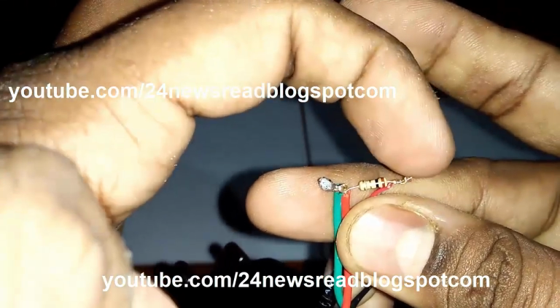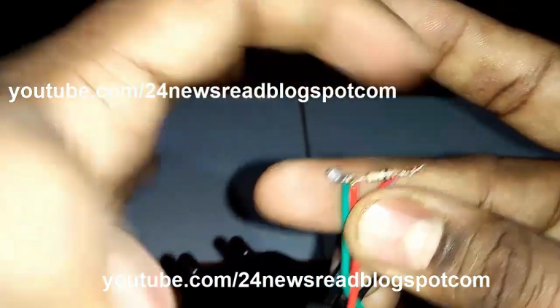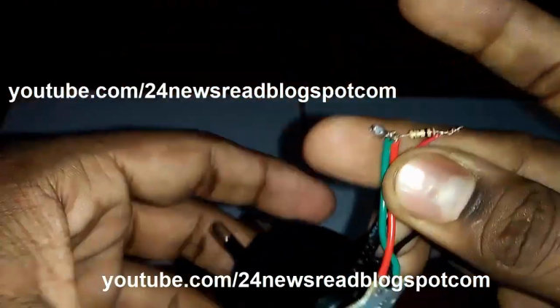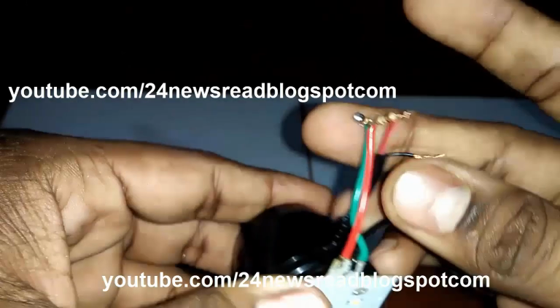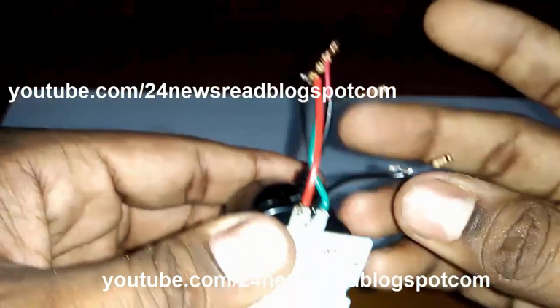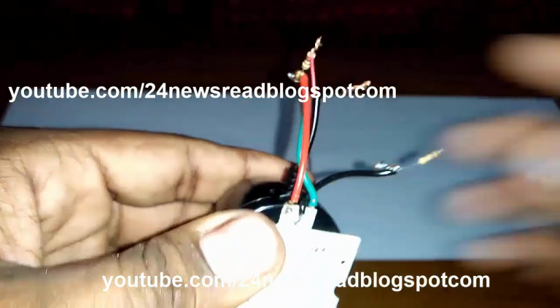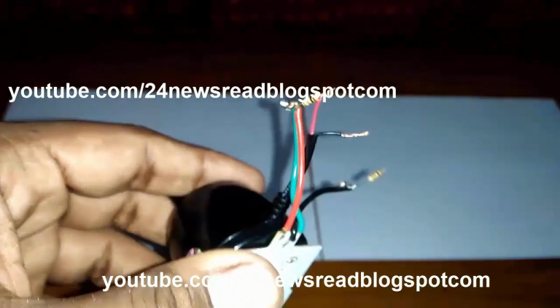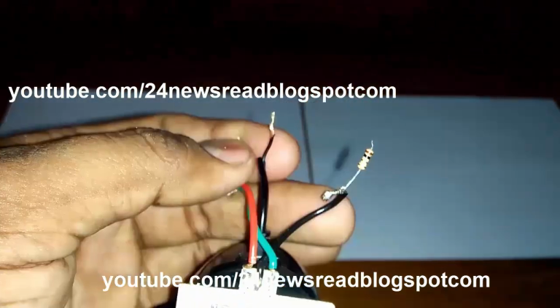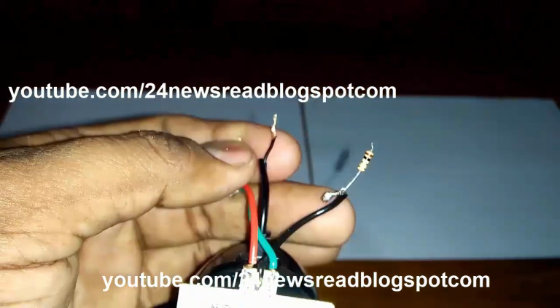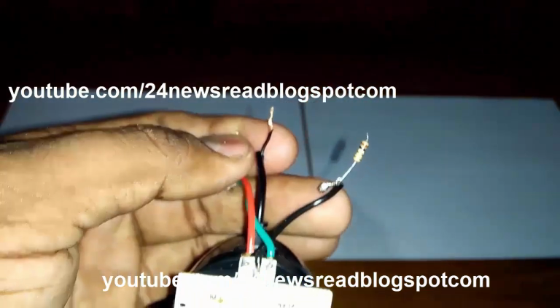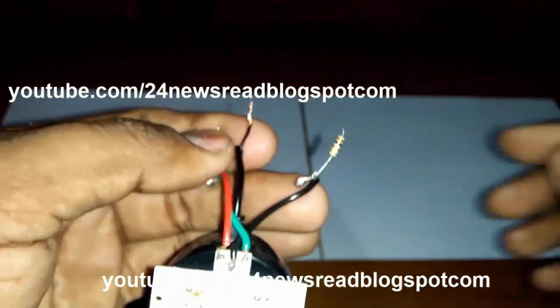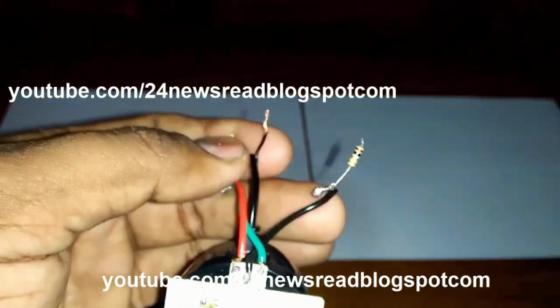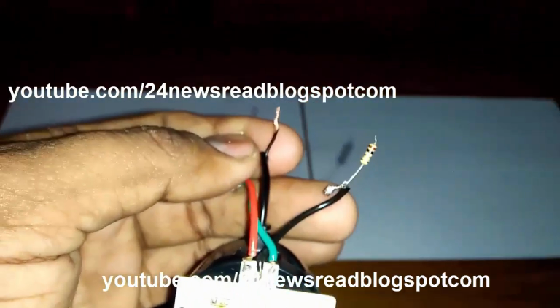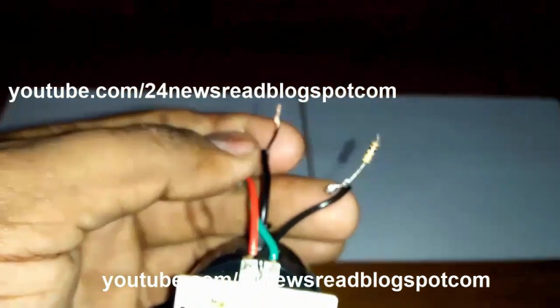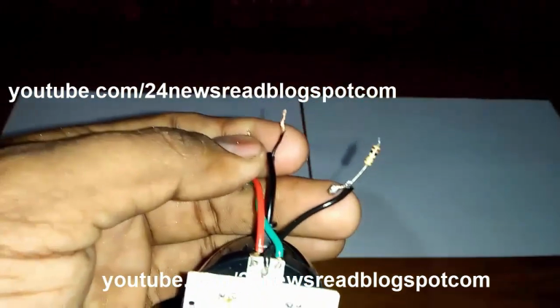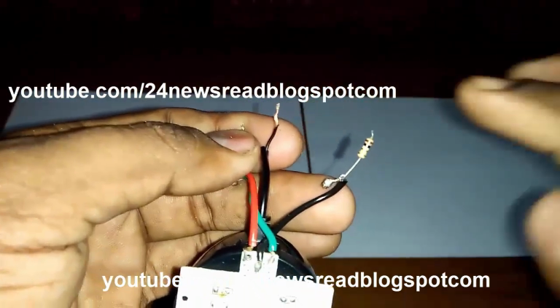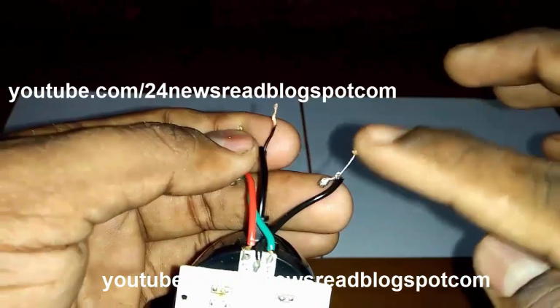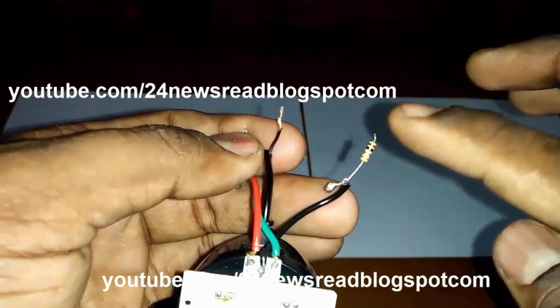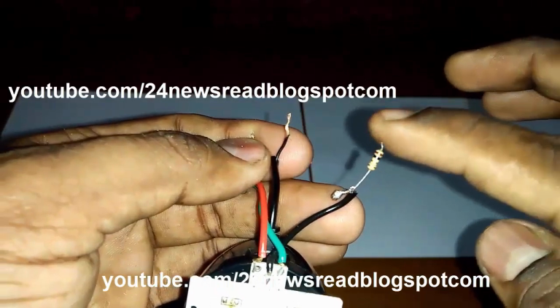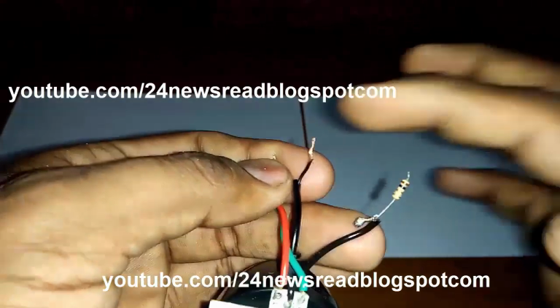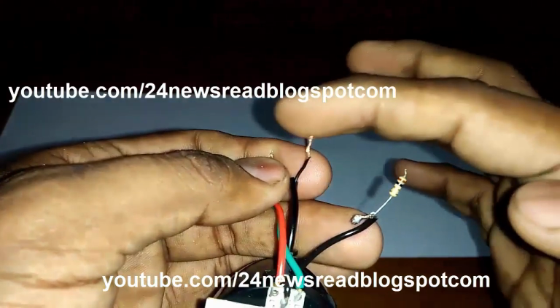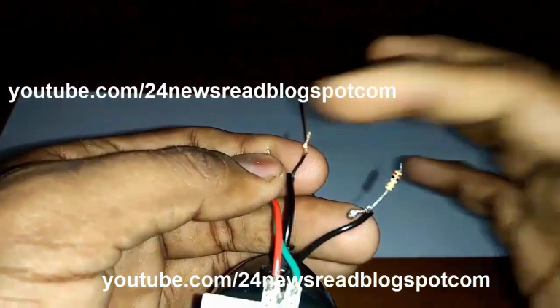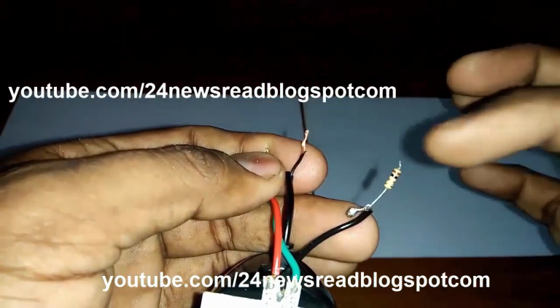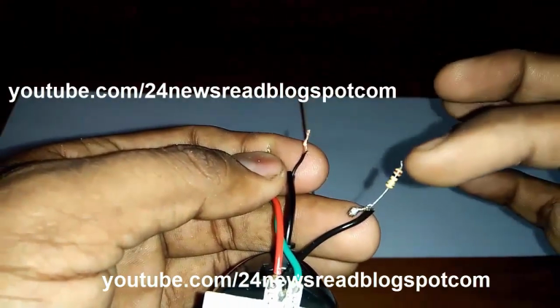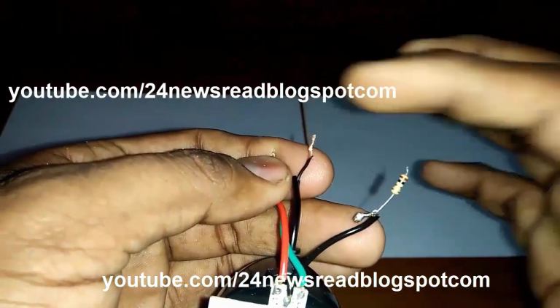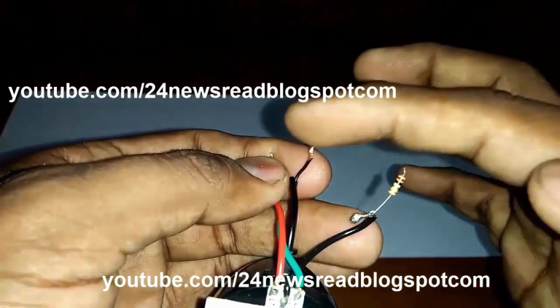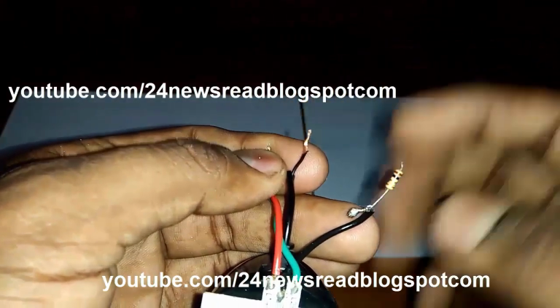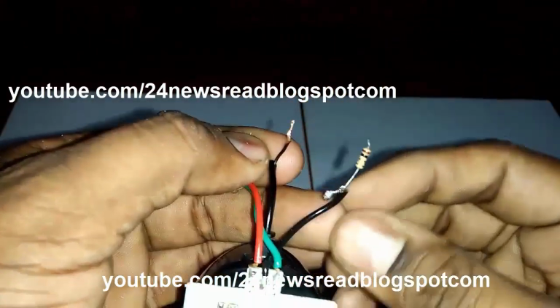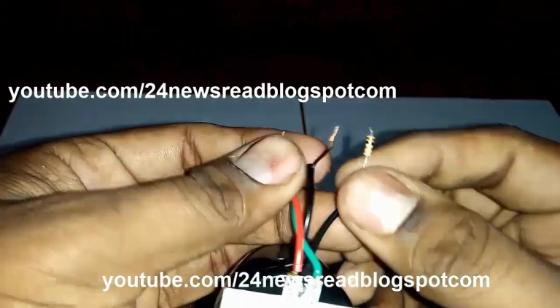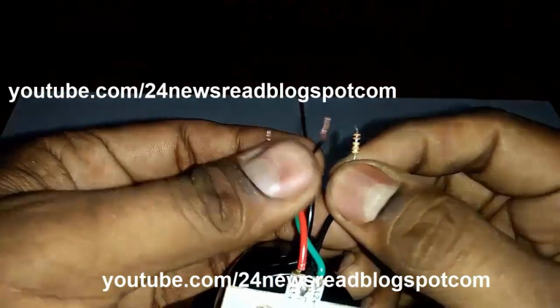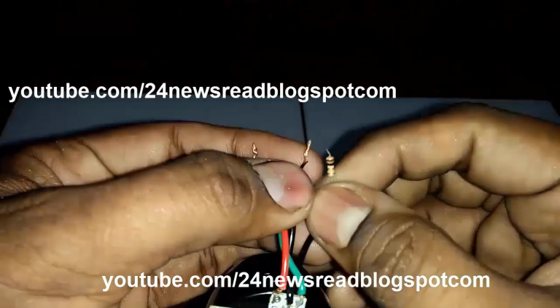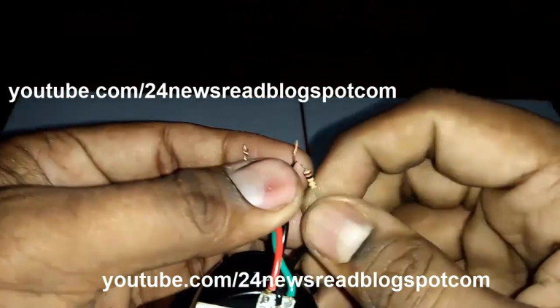Now I join the minus position to our charger minus position. The resistor minus position joins to our charger minus position.